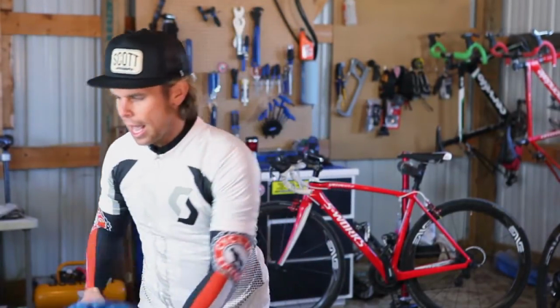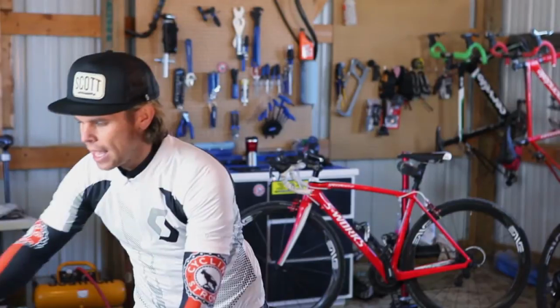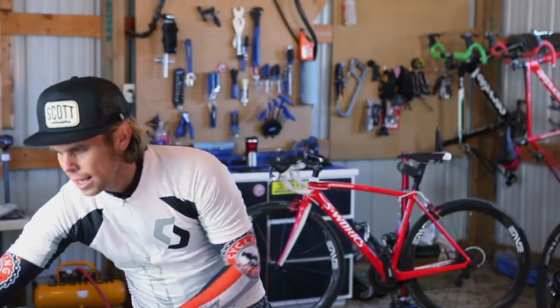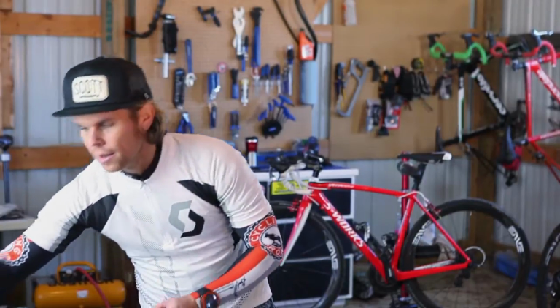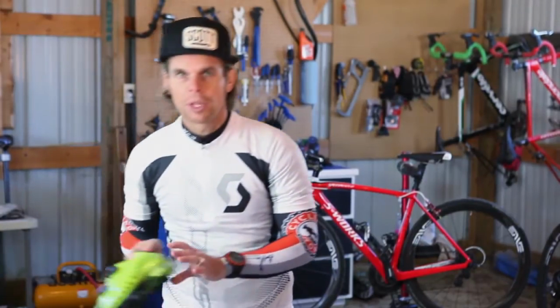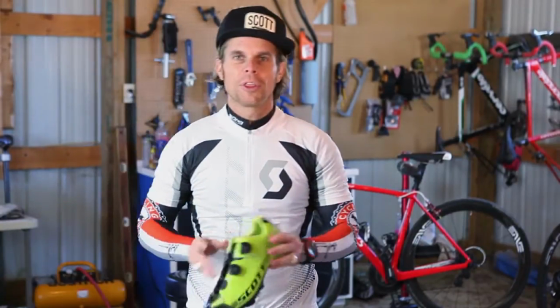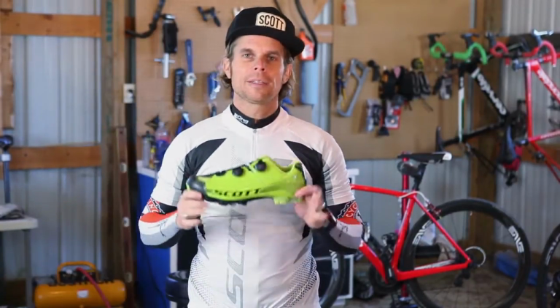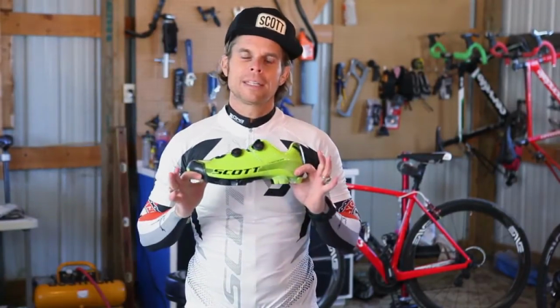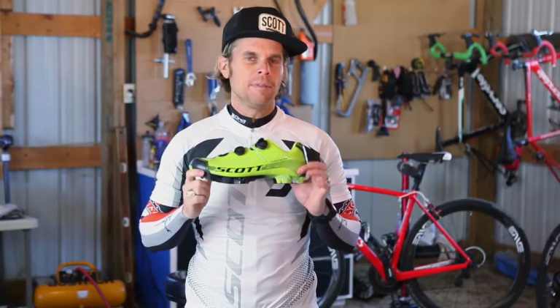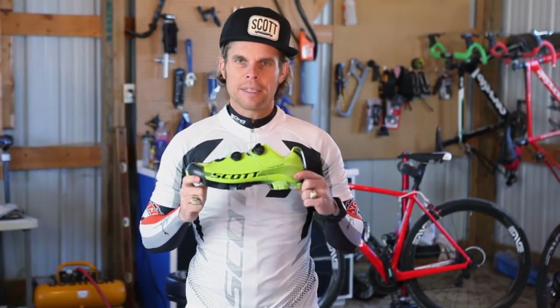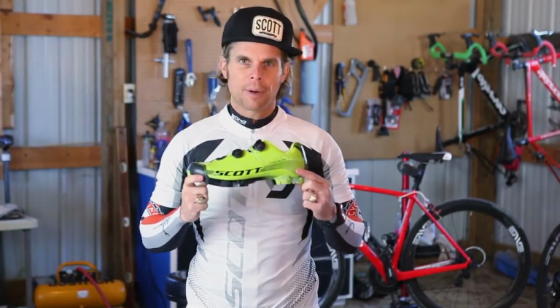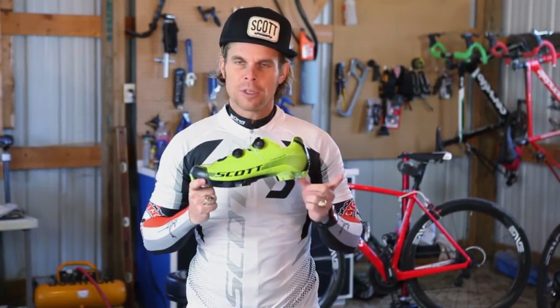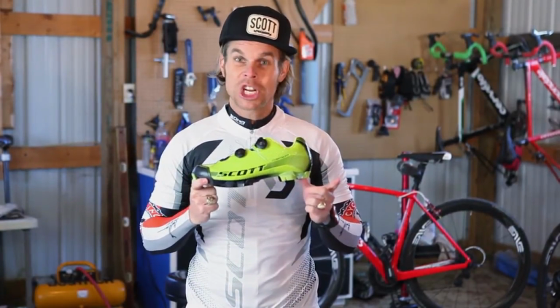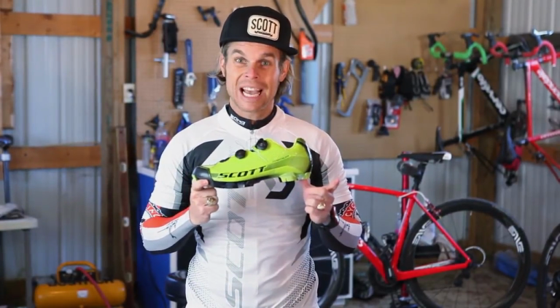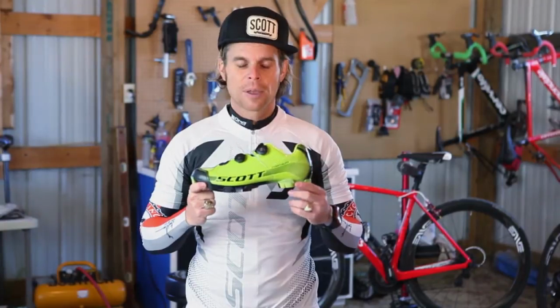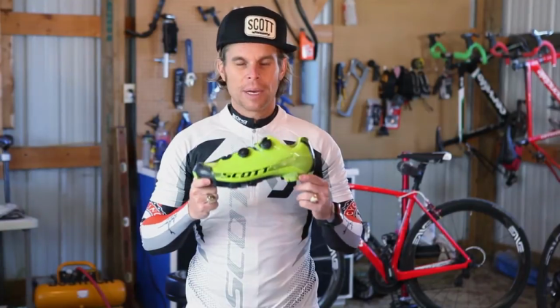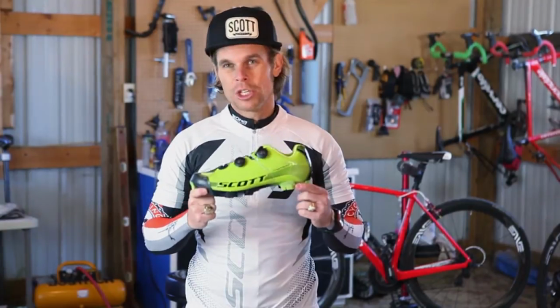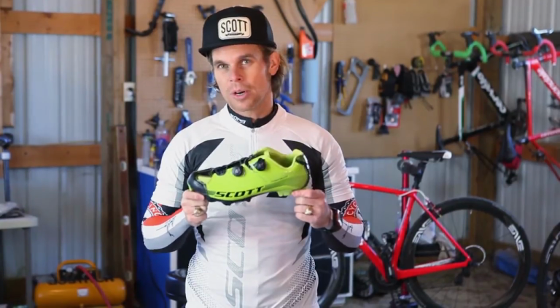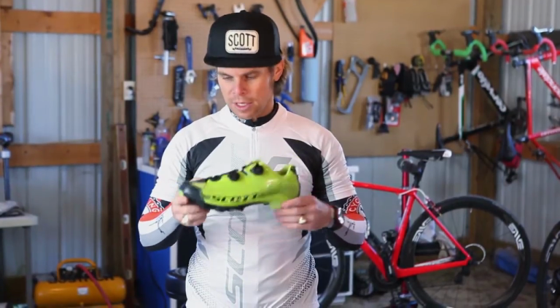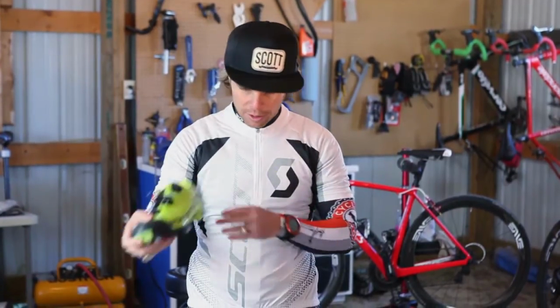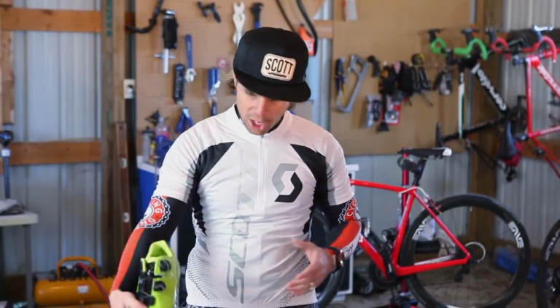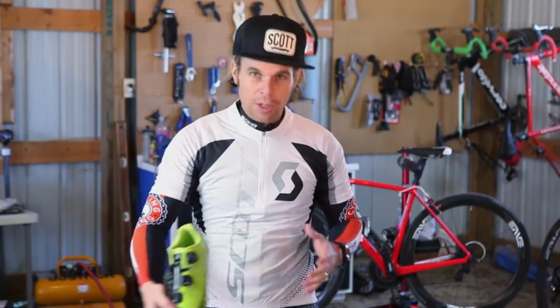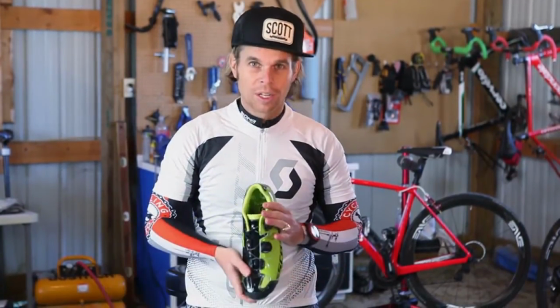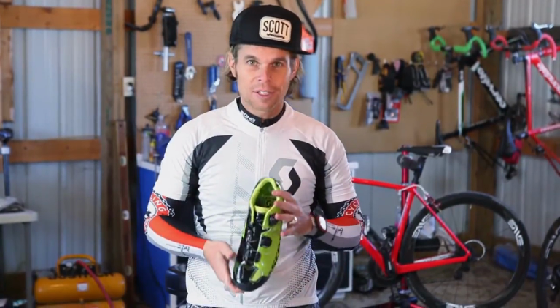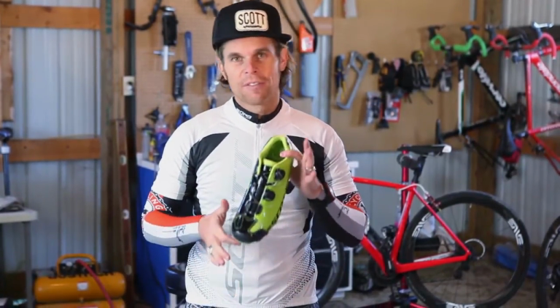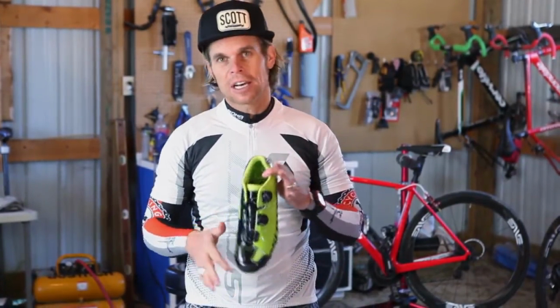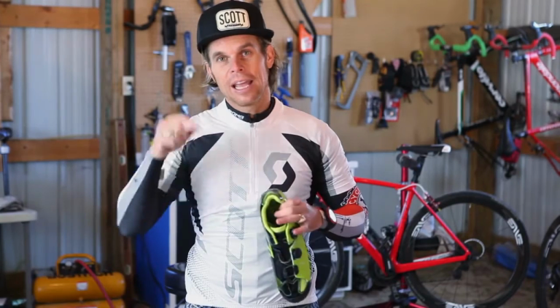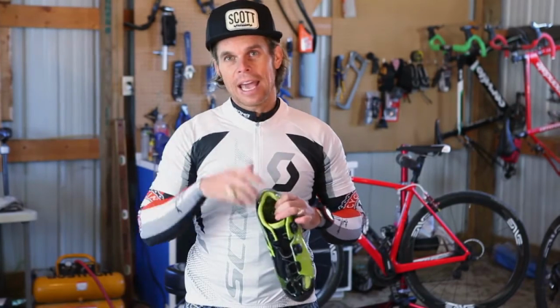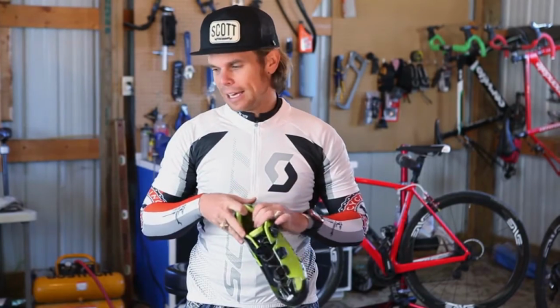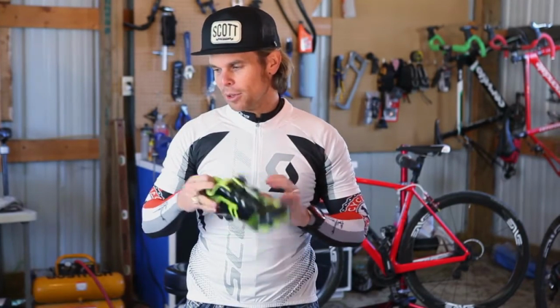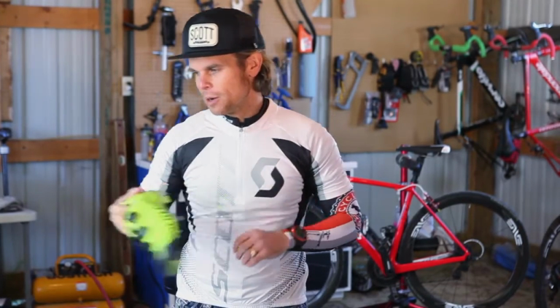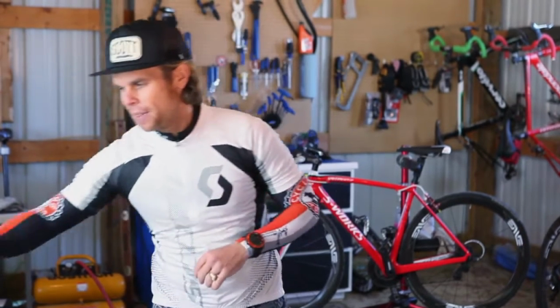I just did a review on these Scott Premium shoes — check it out. These shoes are absolutely stellar. I've got all the cool colors for Scott and I'm really stoked about that.